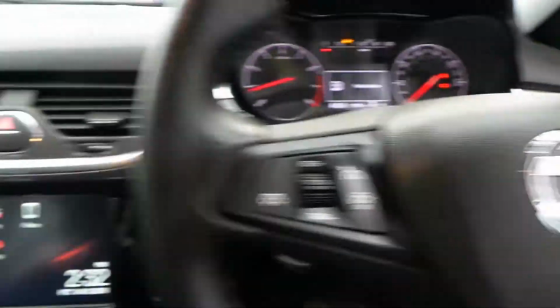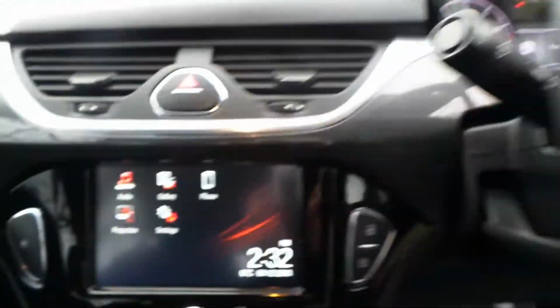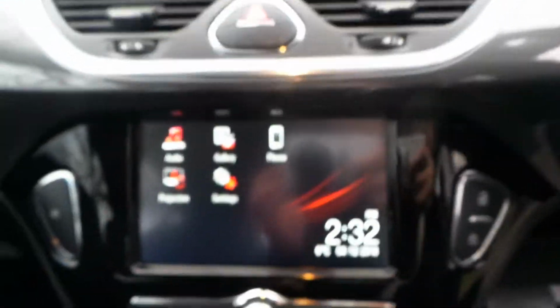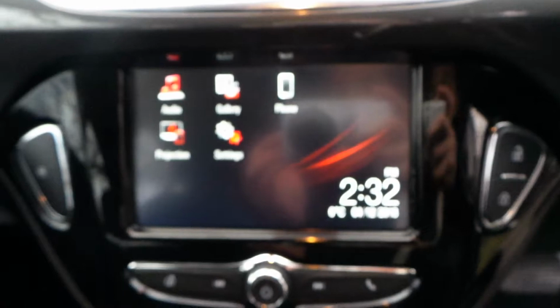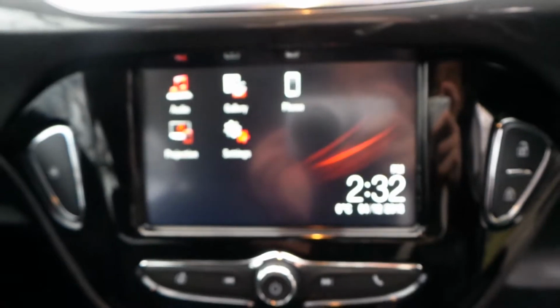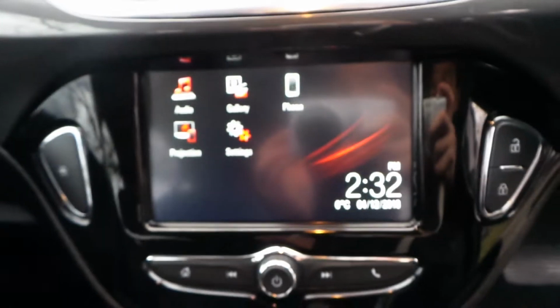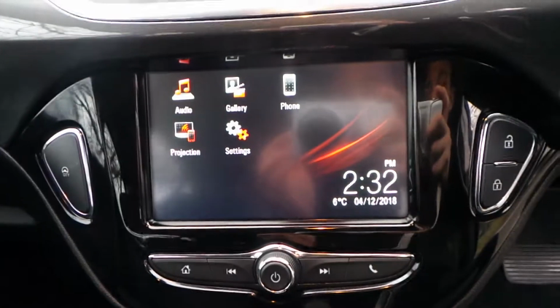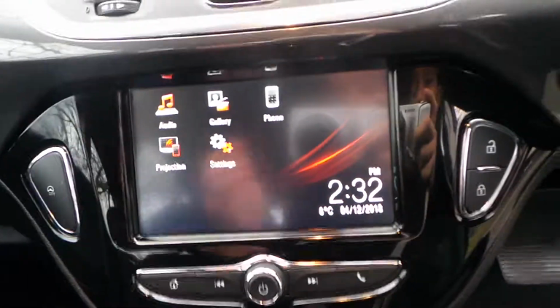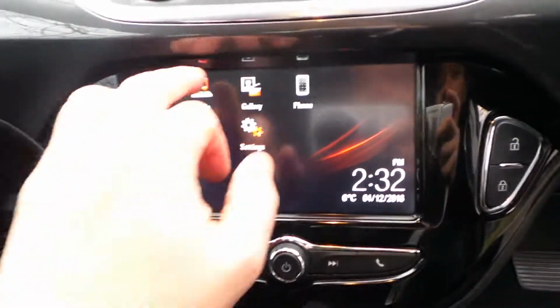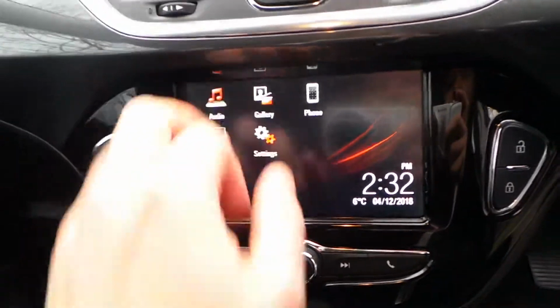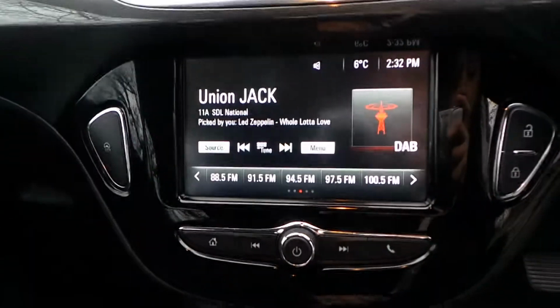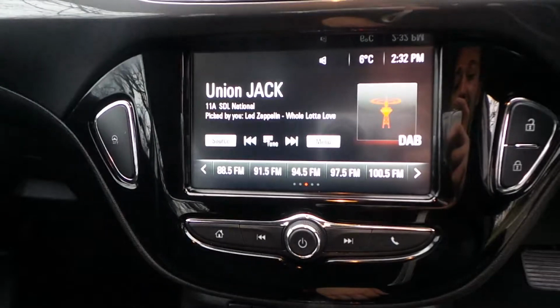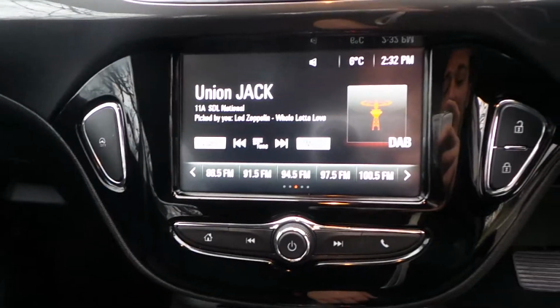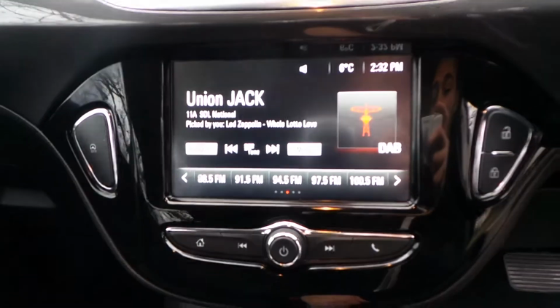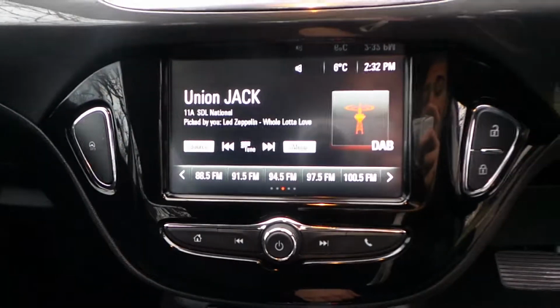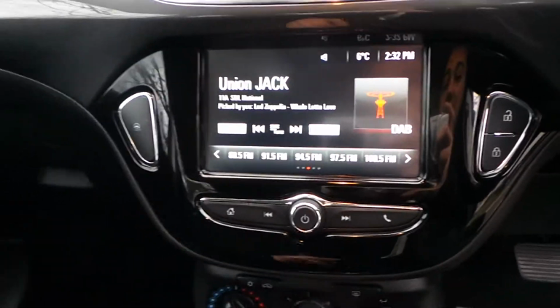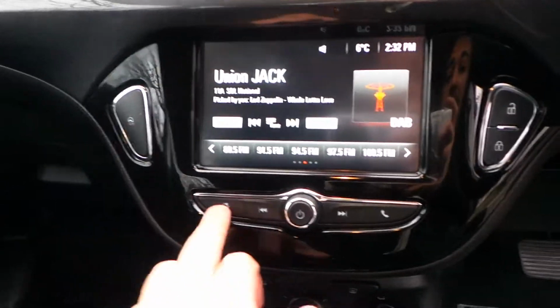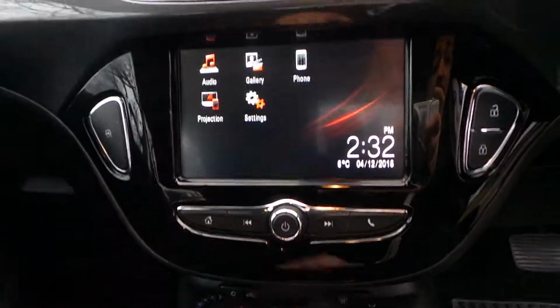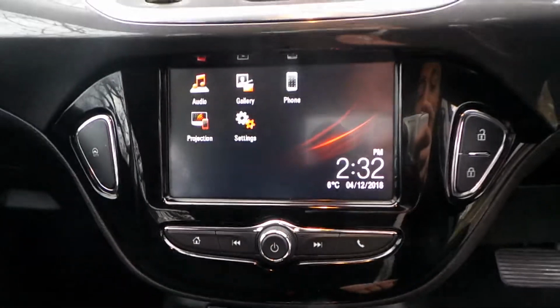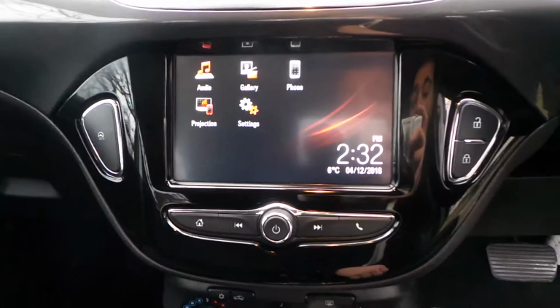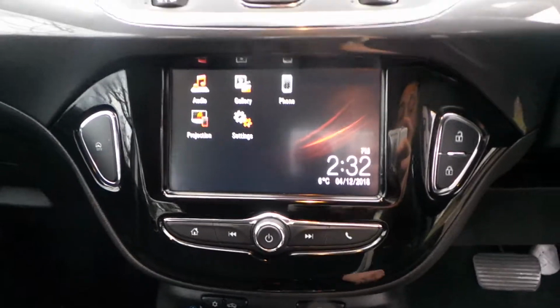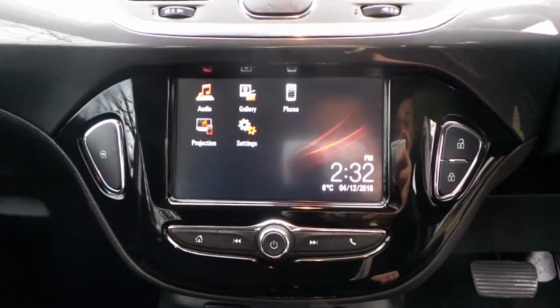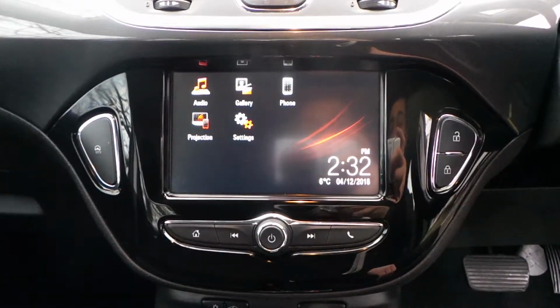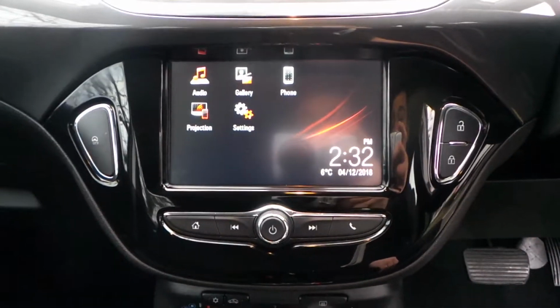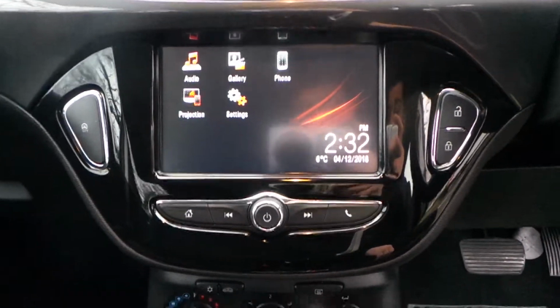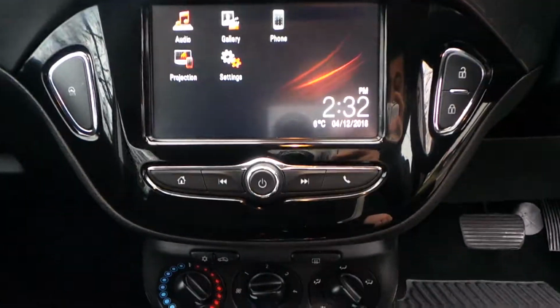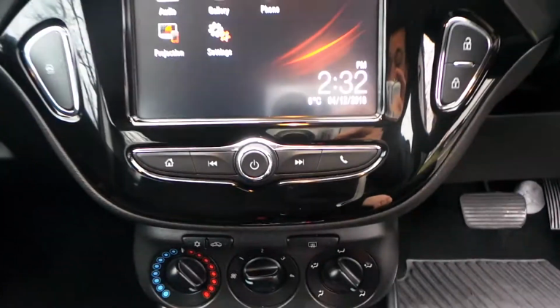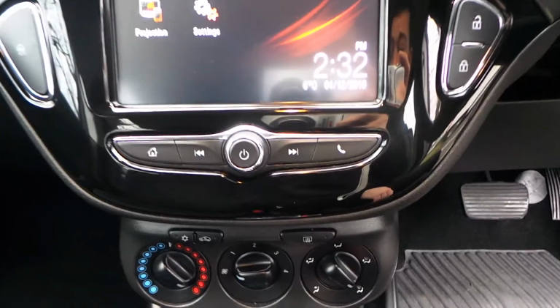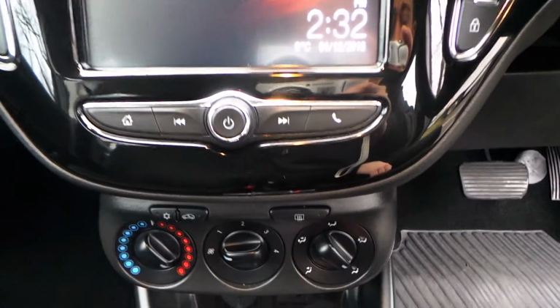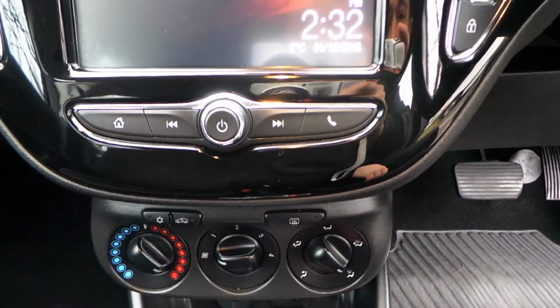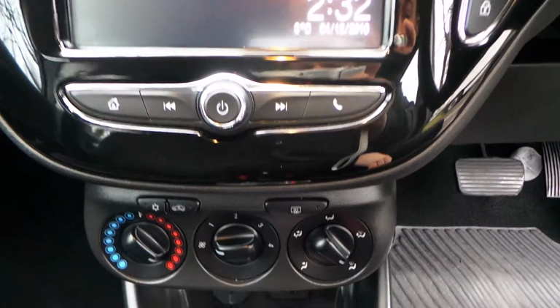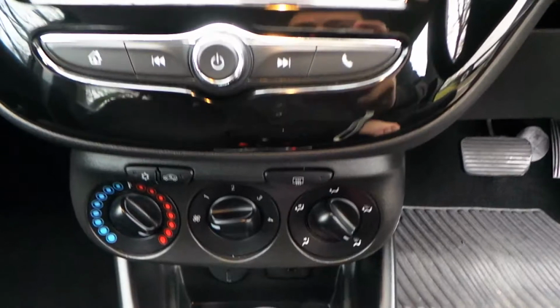In regards to the media system, it's an R4 IntelliLink. It is full touchscreen with AM, FM, and DAB digital radio. It can also connect to your Android Auto and Apple CarPlay, so you can get Google and Apple Maps on there.